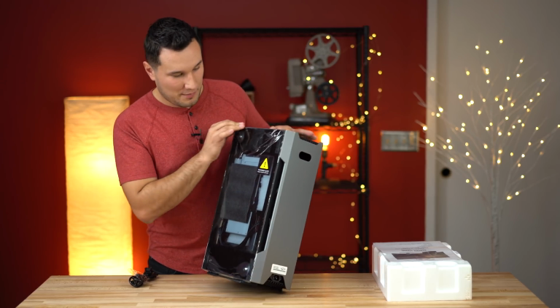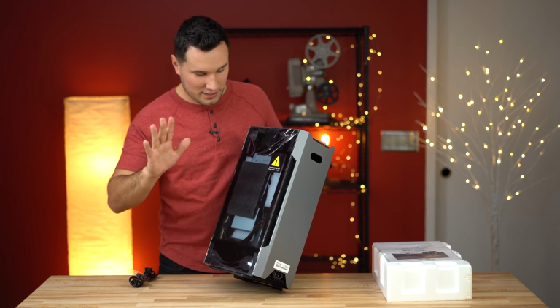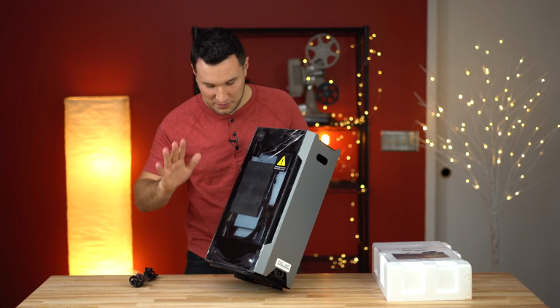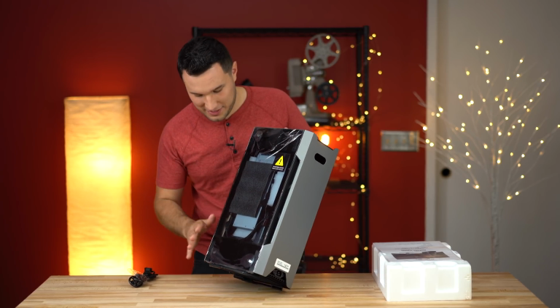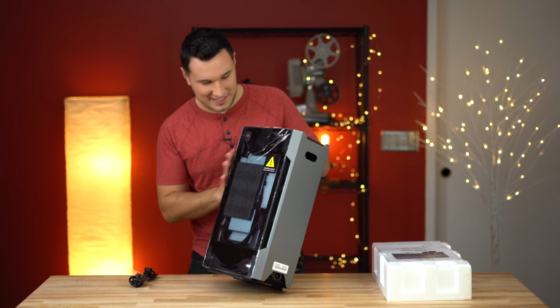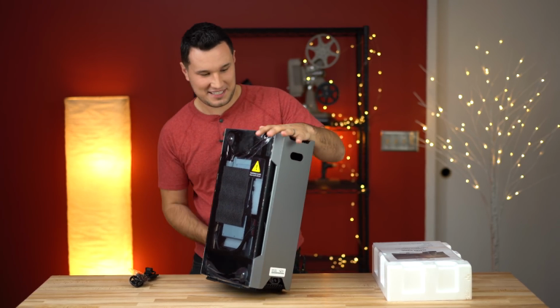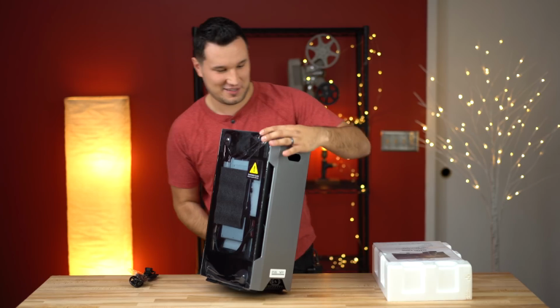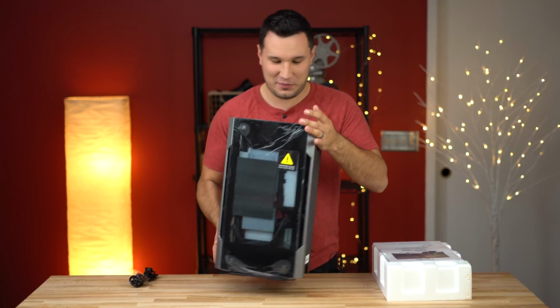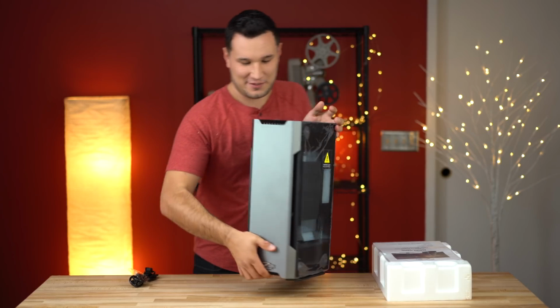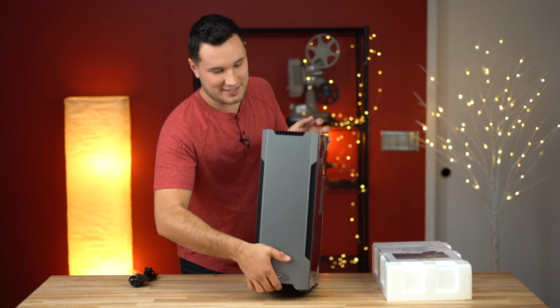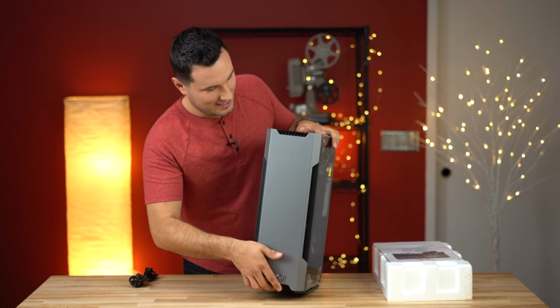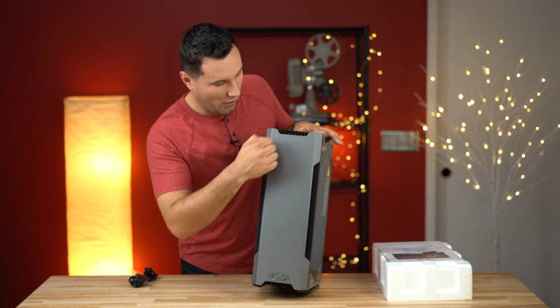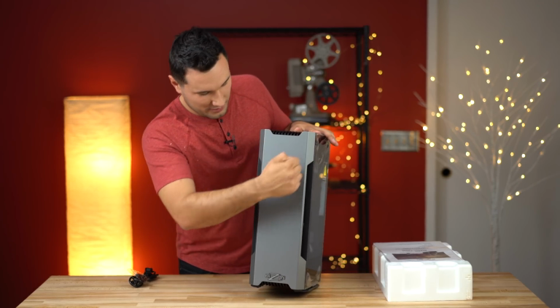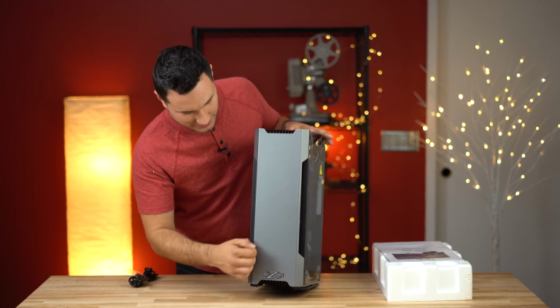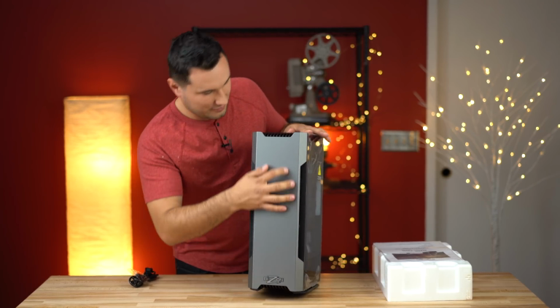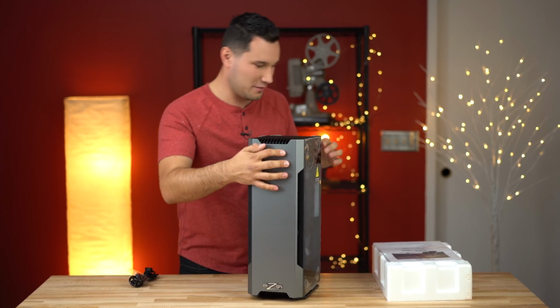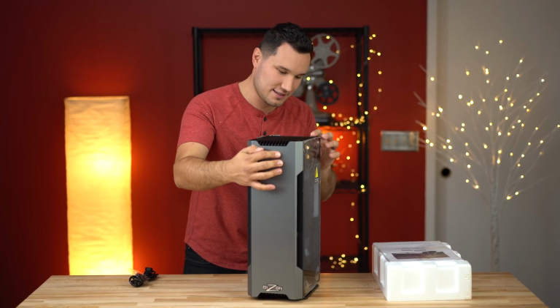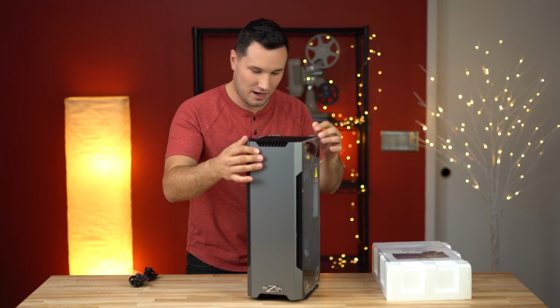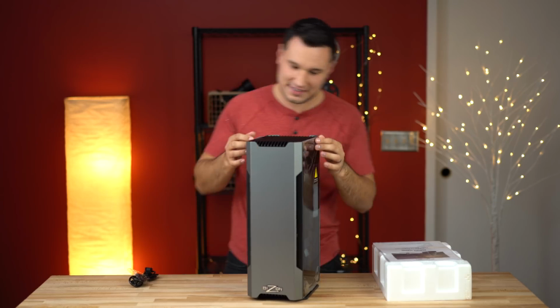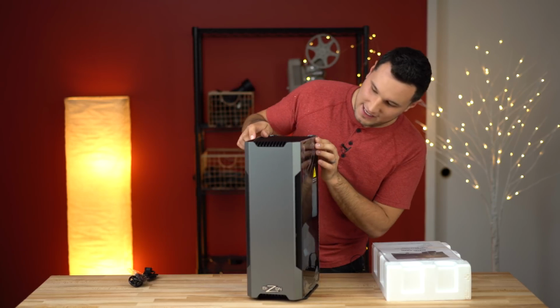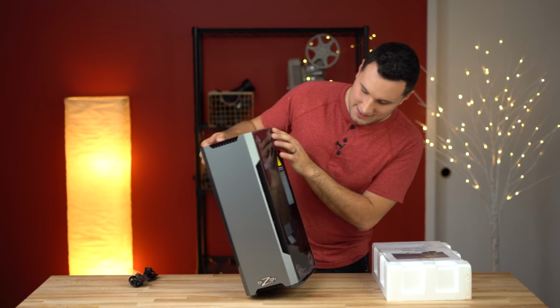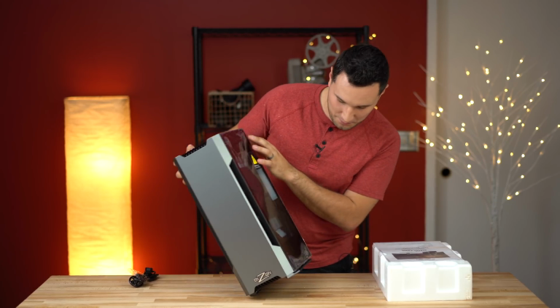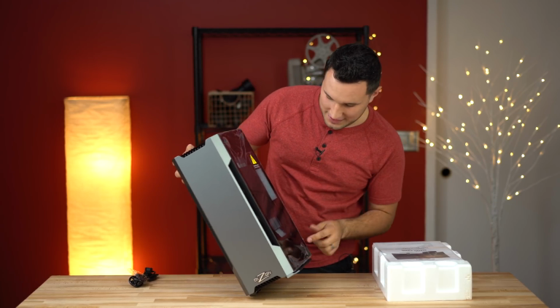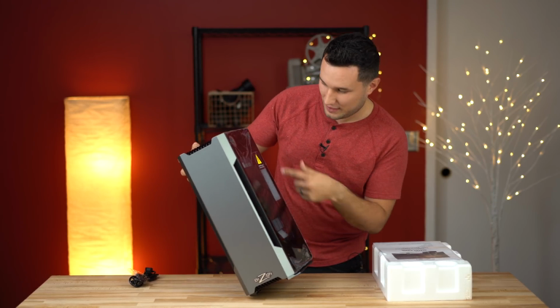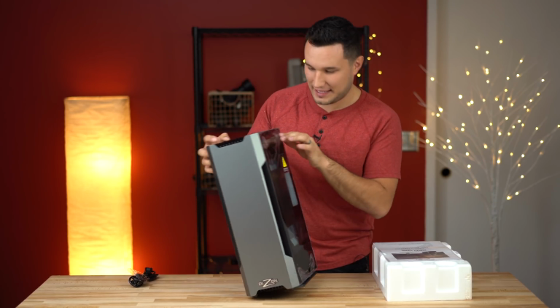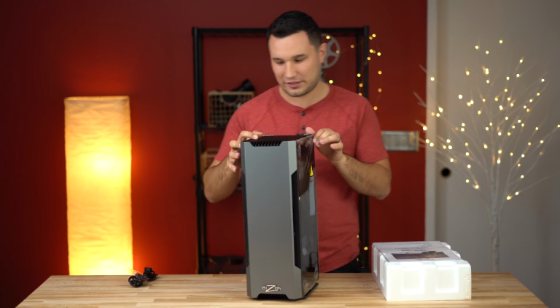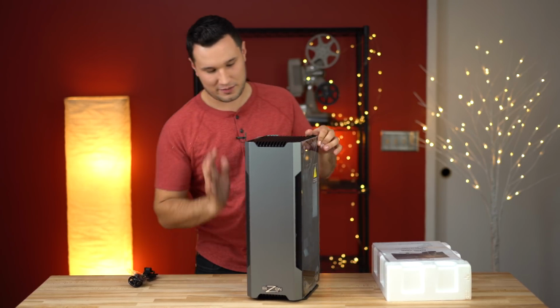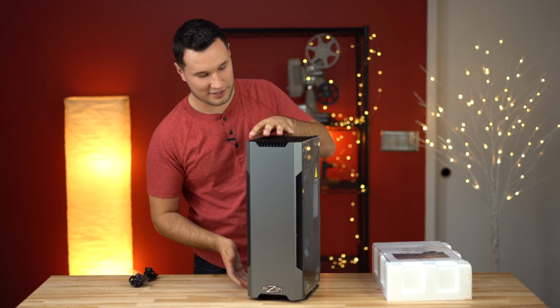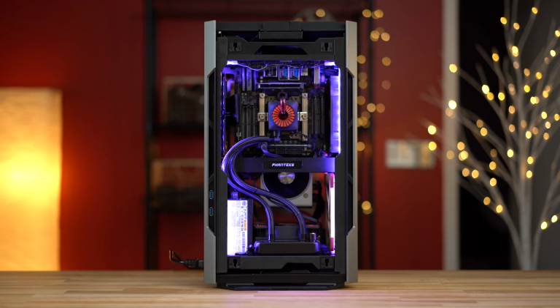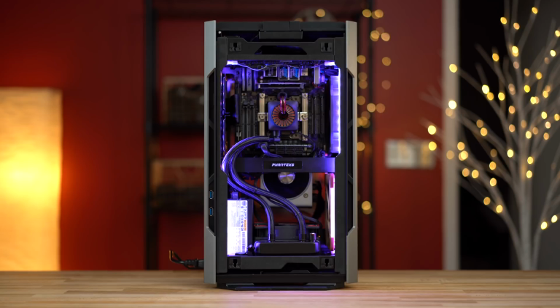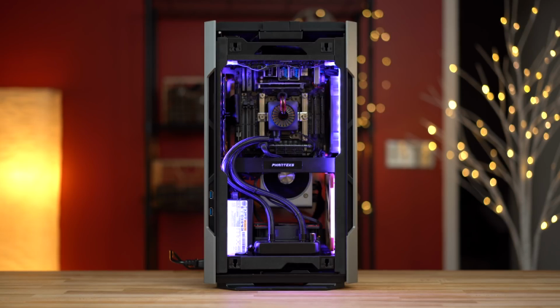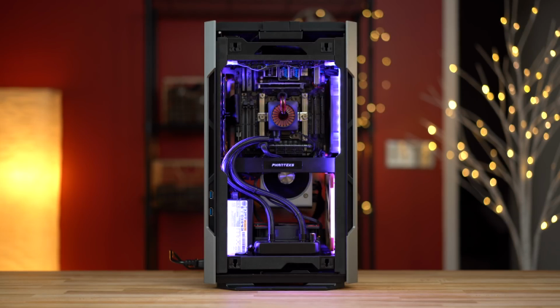I just want to stop and comment — this case is super nice. Oh my goodness, this is all aluminum on the front and the back, this is not plastic, and the sides are tempered glass. It looks like we have some packing material in here to make sure all your components are properly set up.